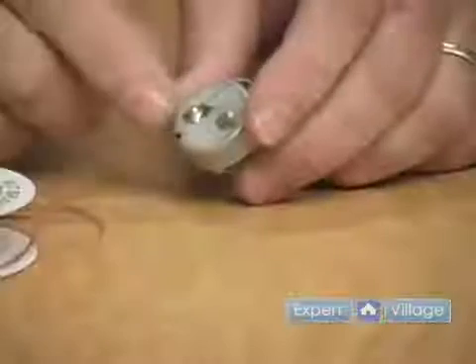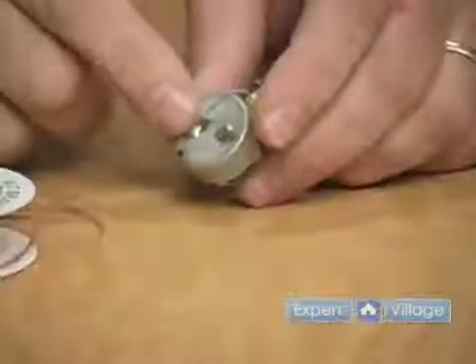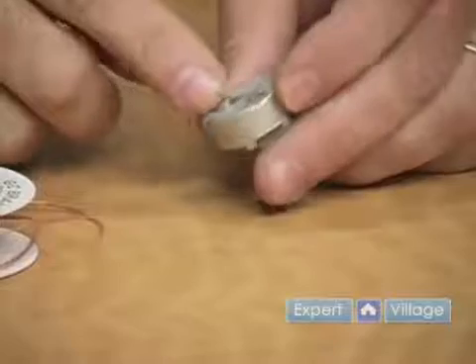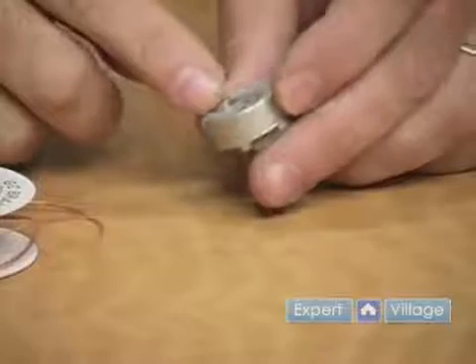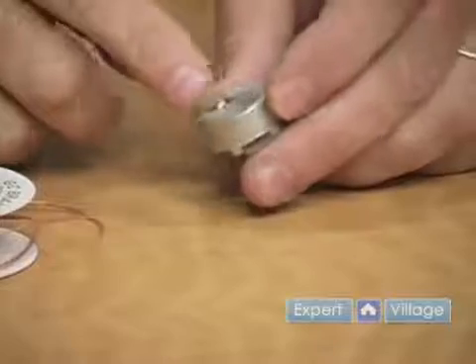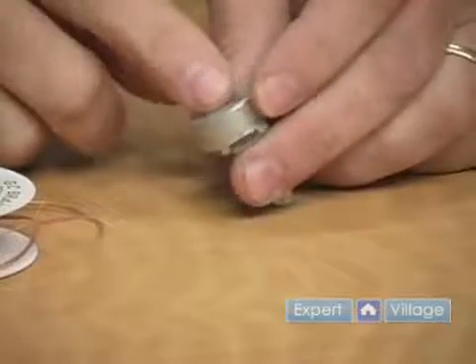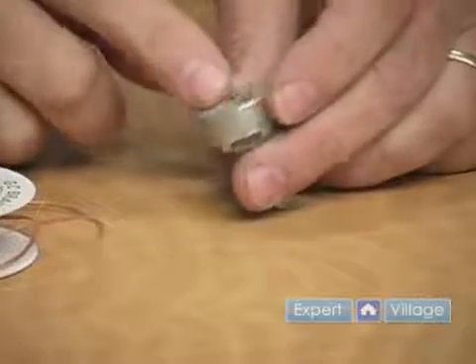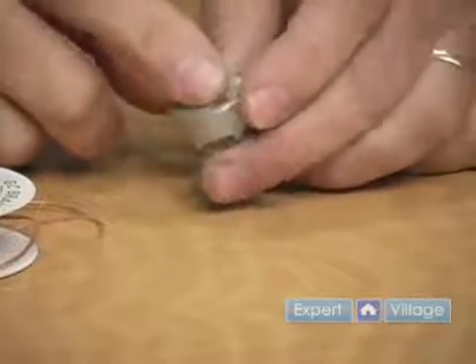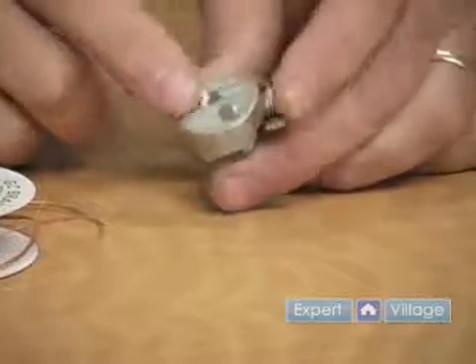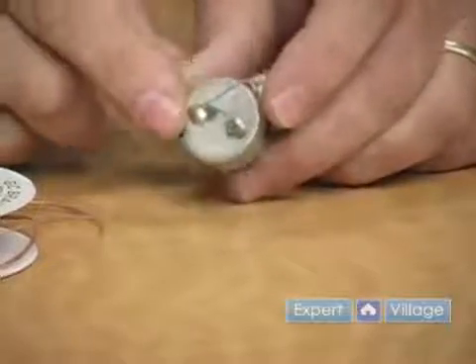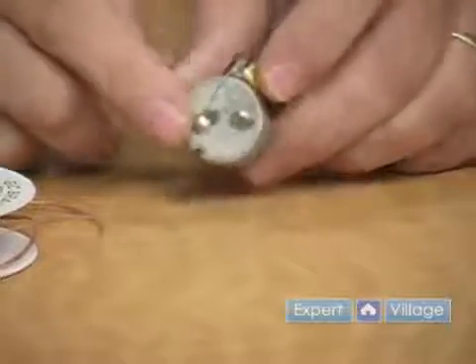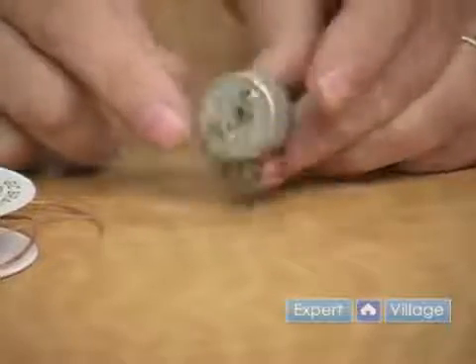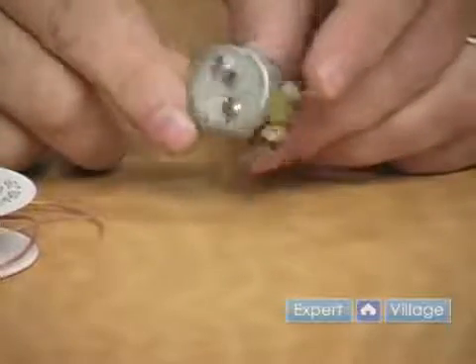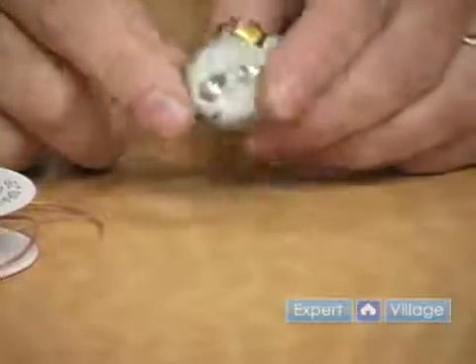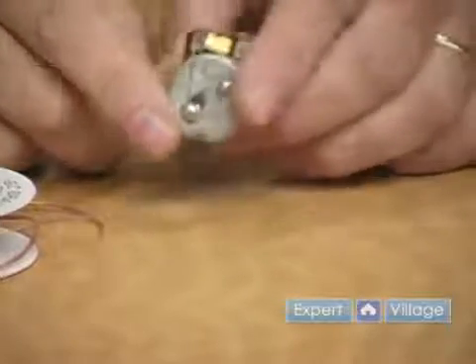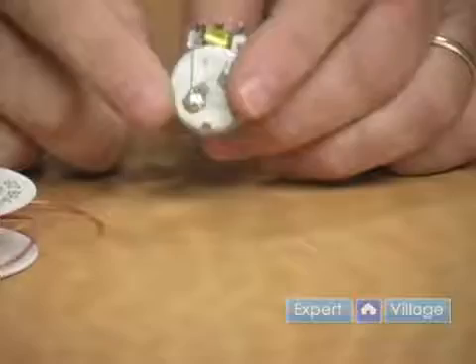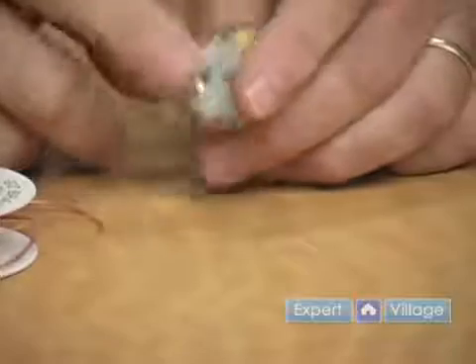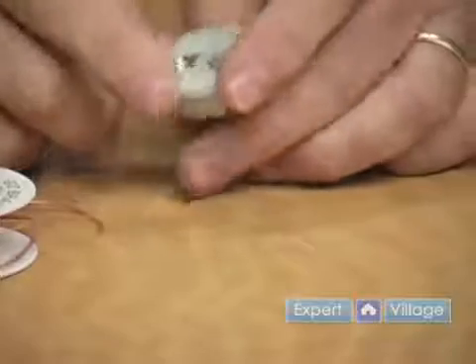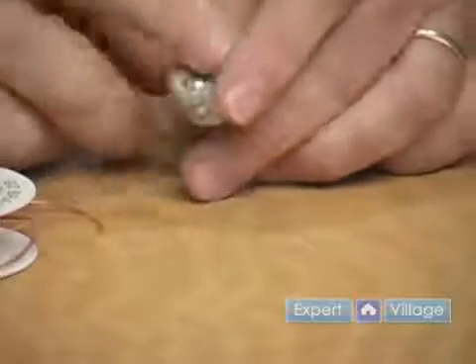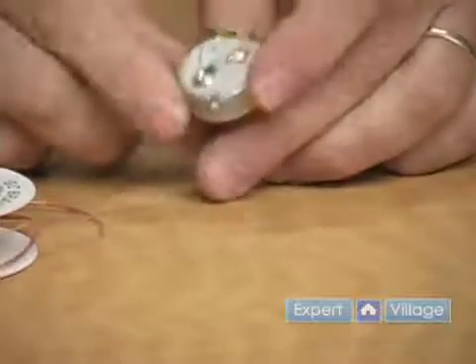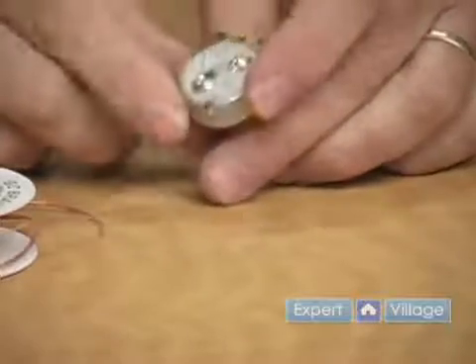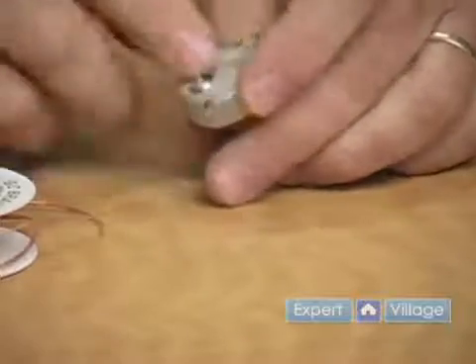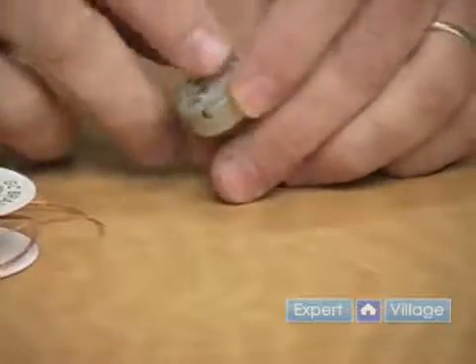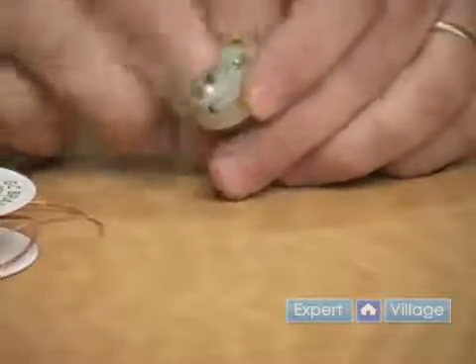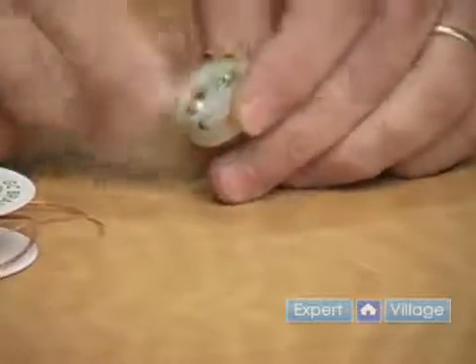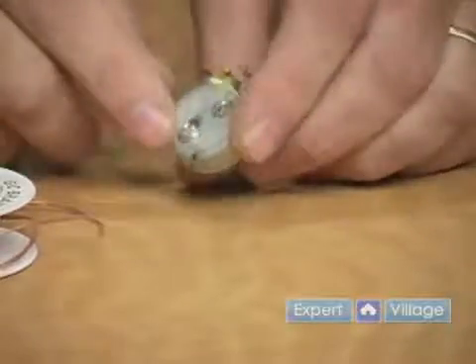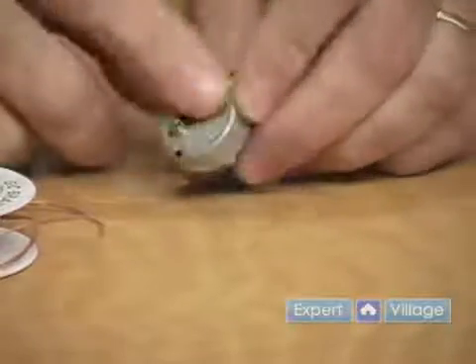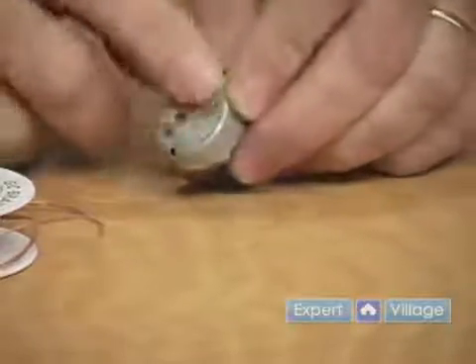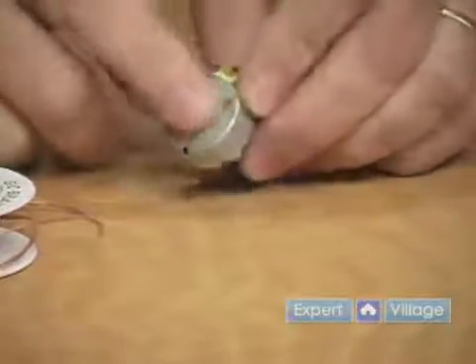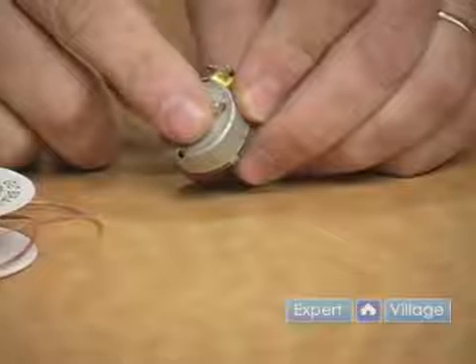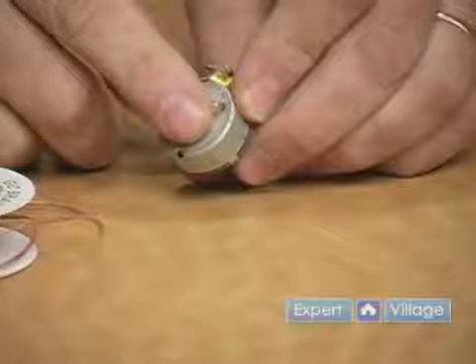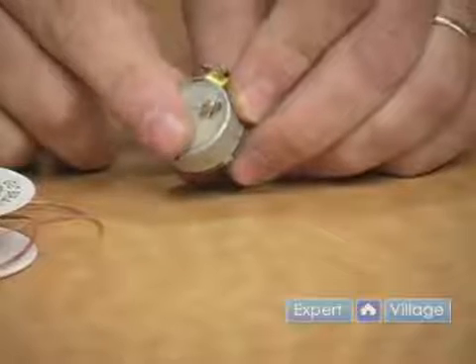We're actually going to remove the solder from this potentiometer. Obviously this is not an audio connector — well, it is of types — but the reason we're going to do that is because it's easier for you to see on a flat surface what we're doing.